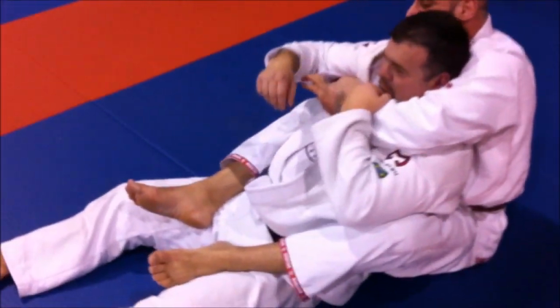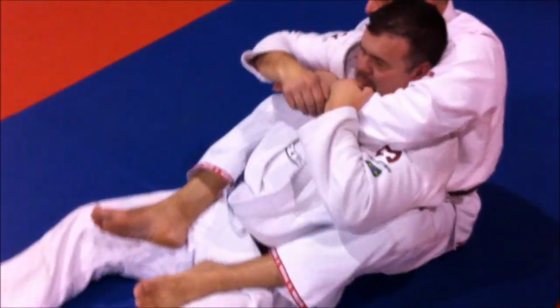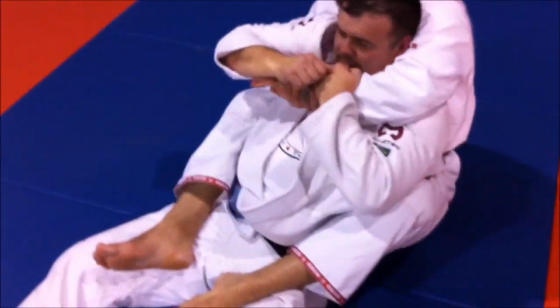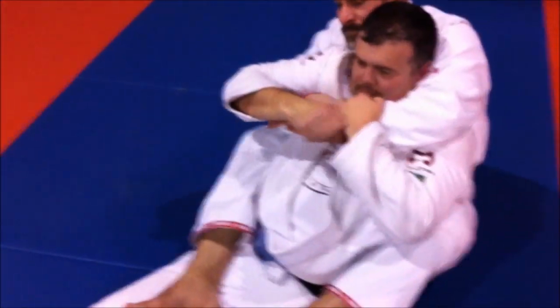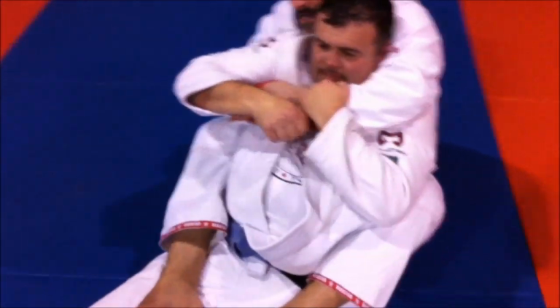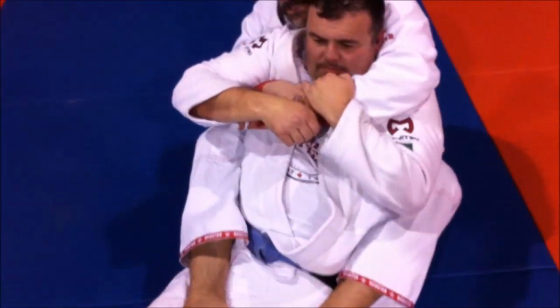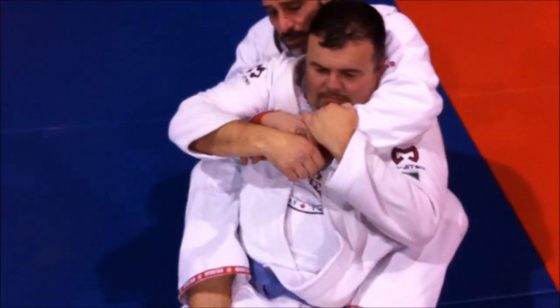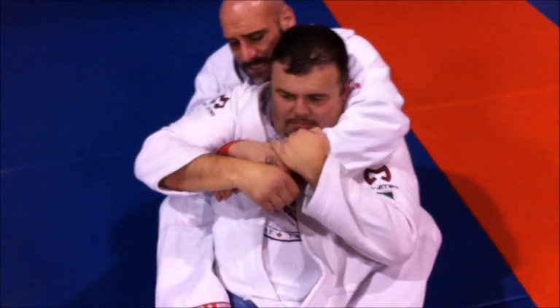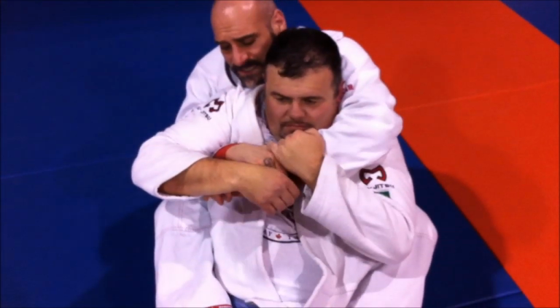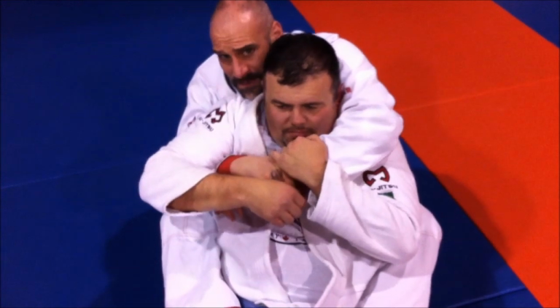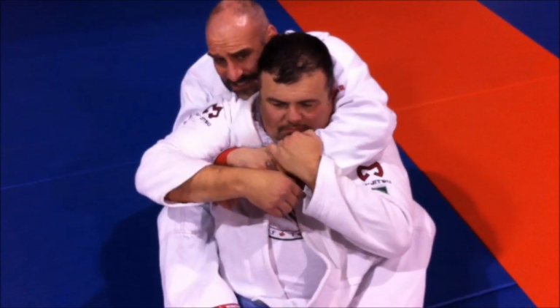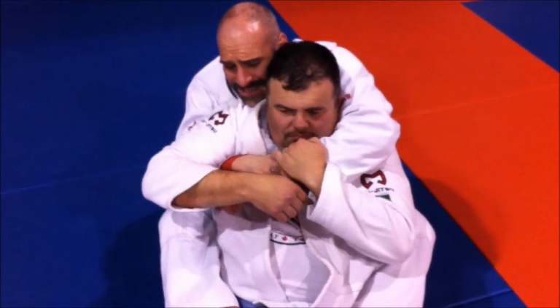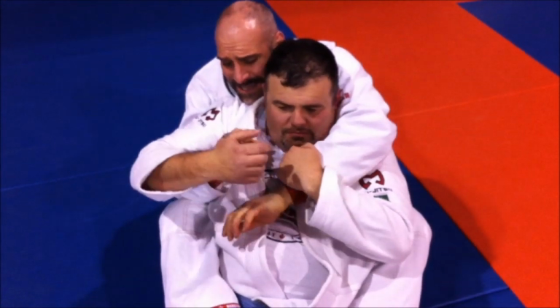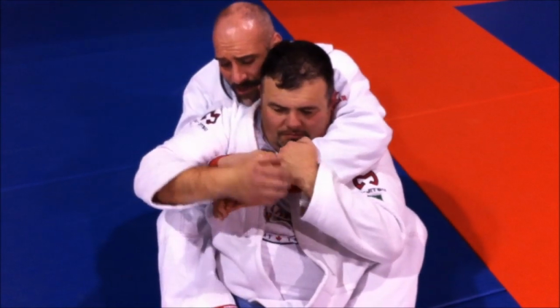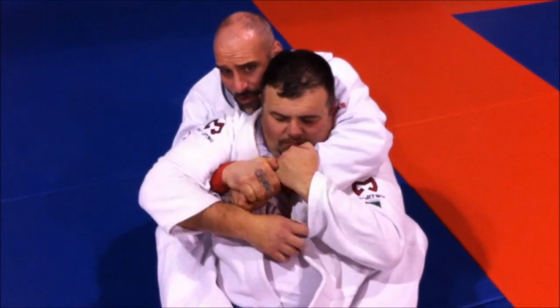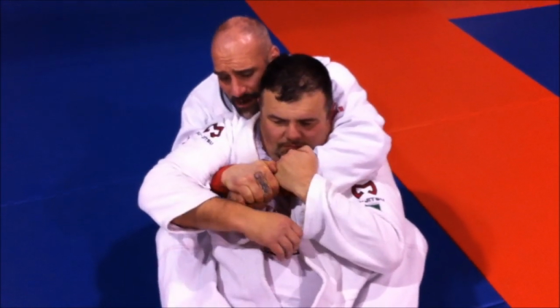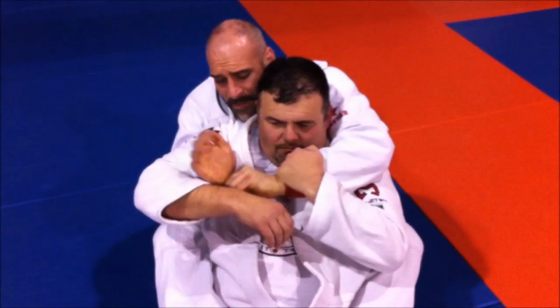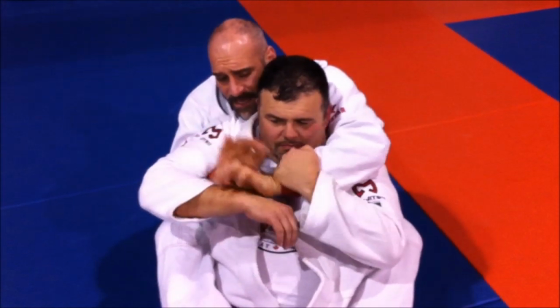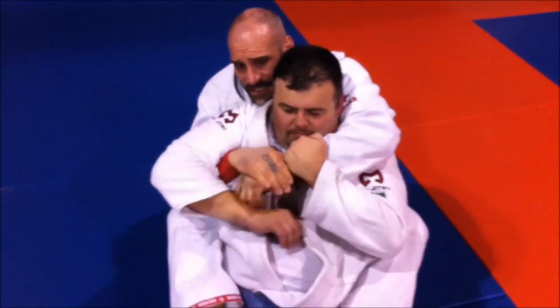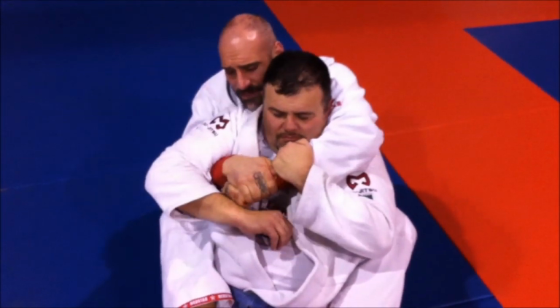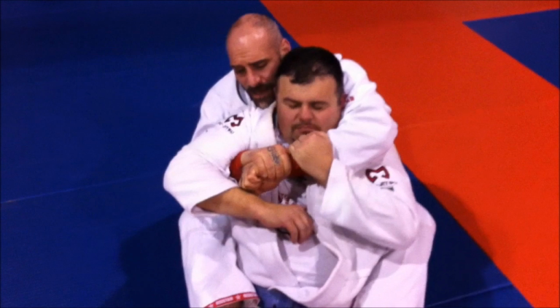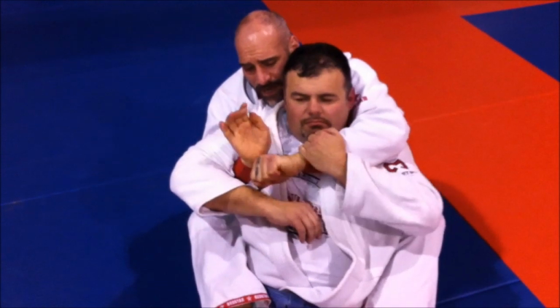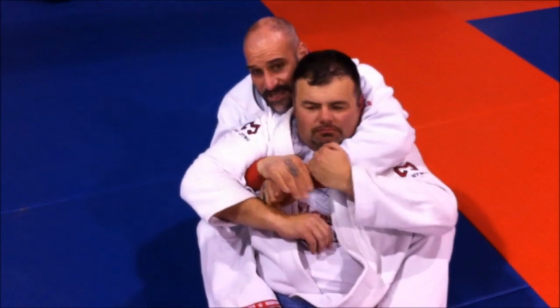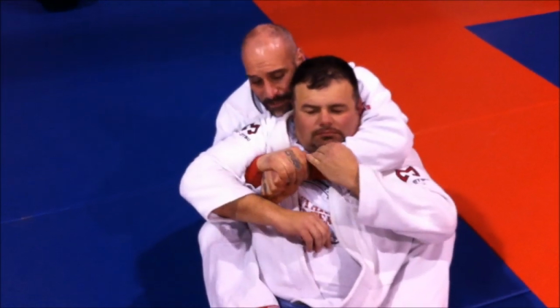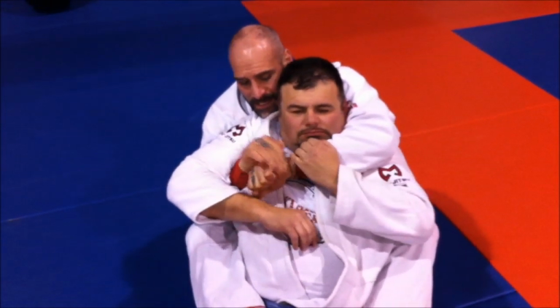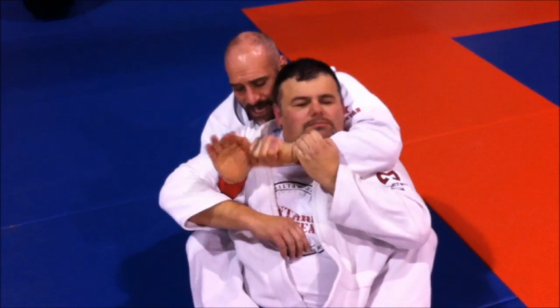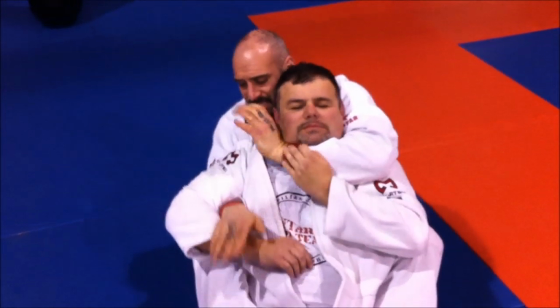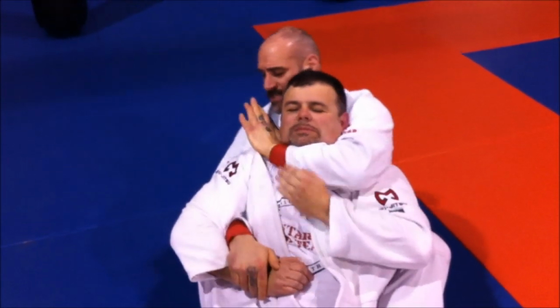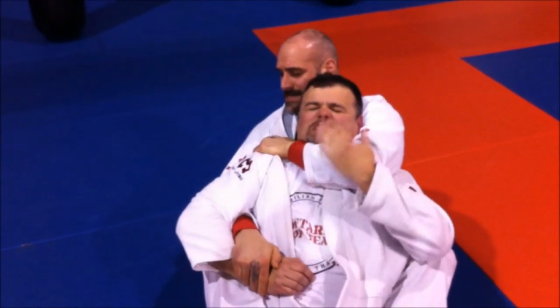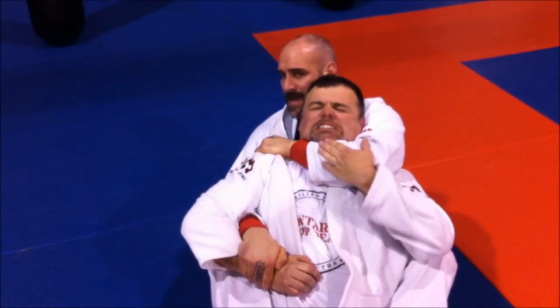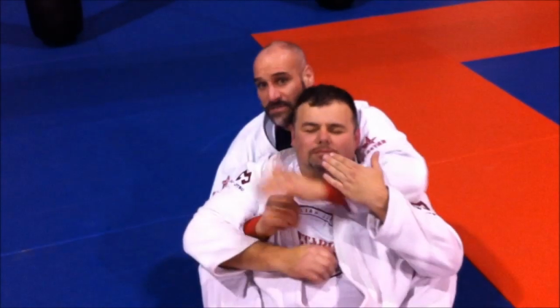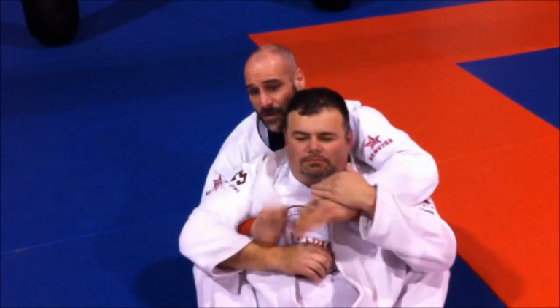So you see how close I am. The rule of the seatbelt is the arm that's underneath is always over the arm, and the arm that's going to choke is always raised a little bit so that I can just switch and capture the choke.